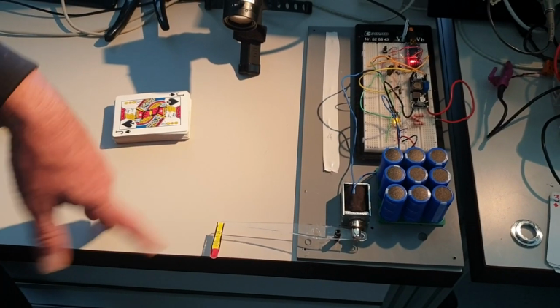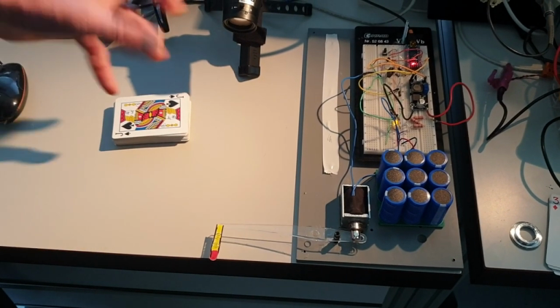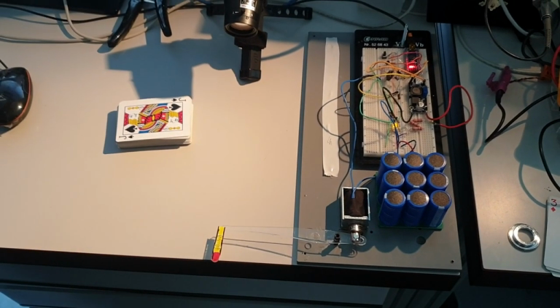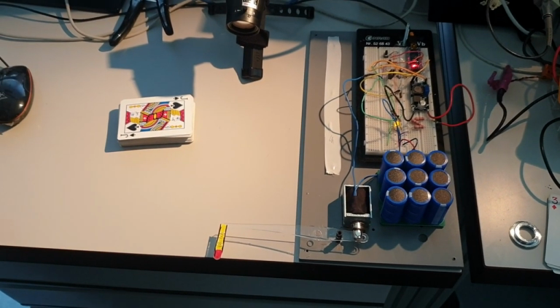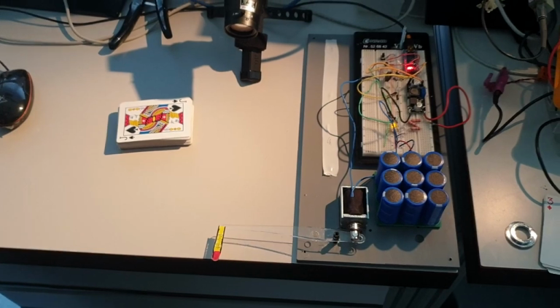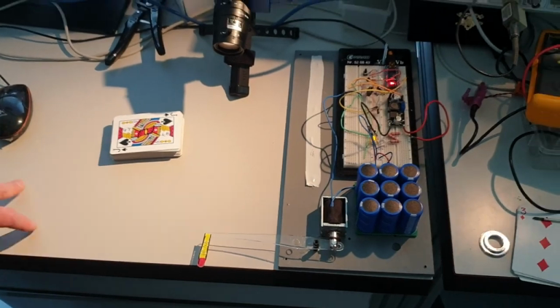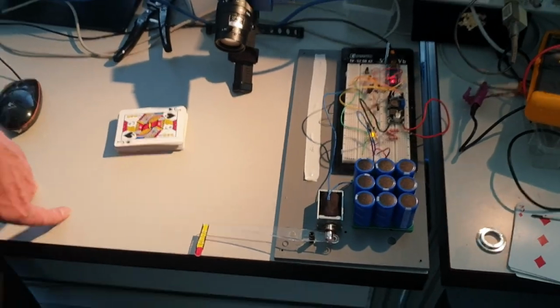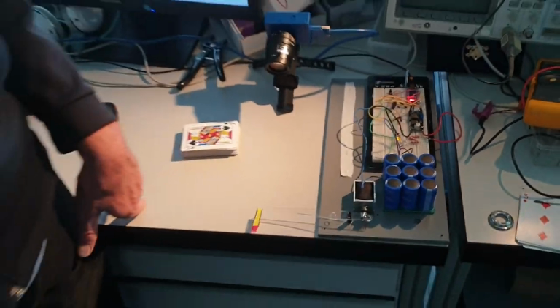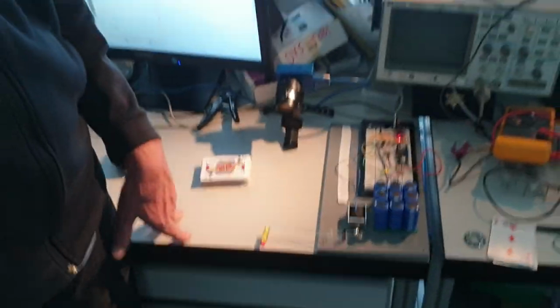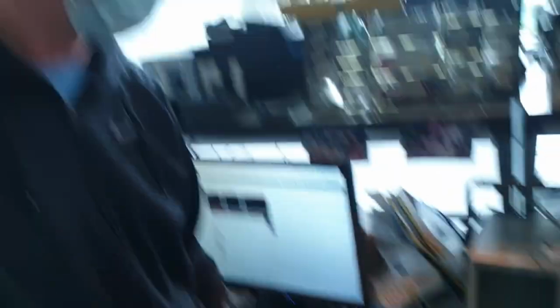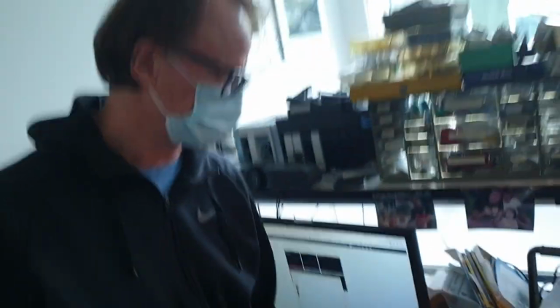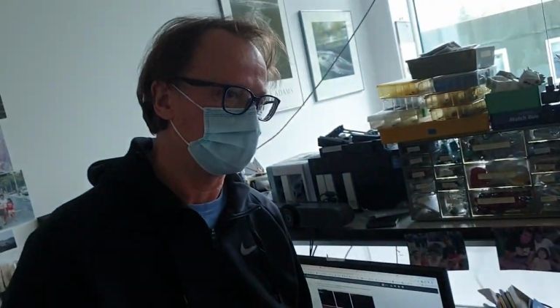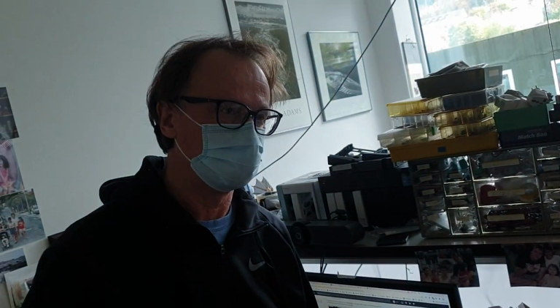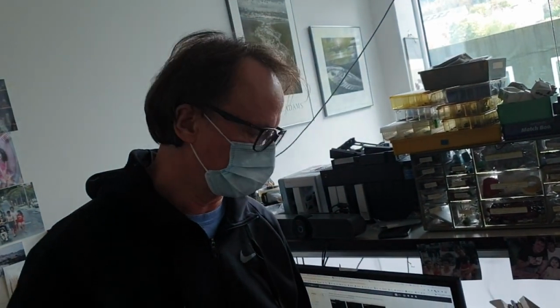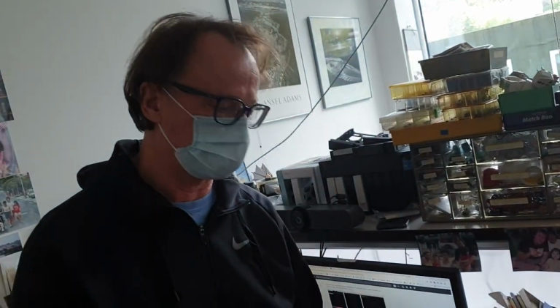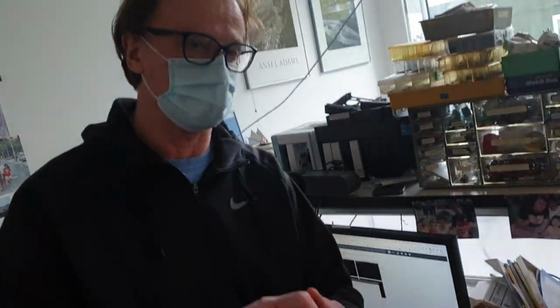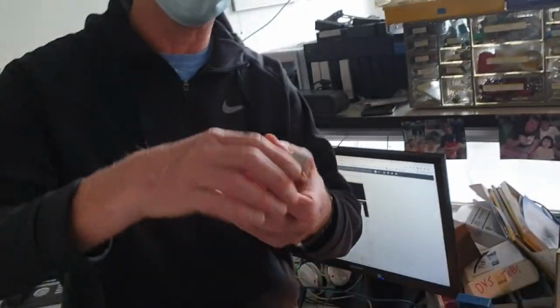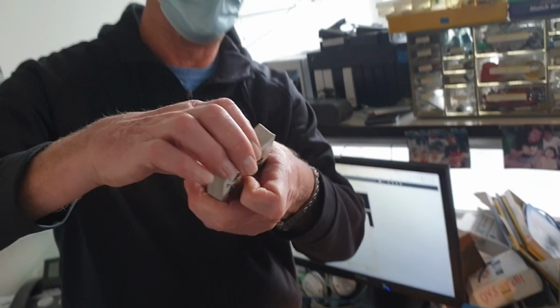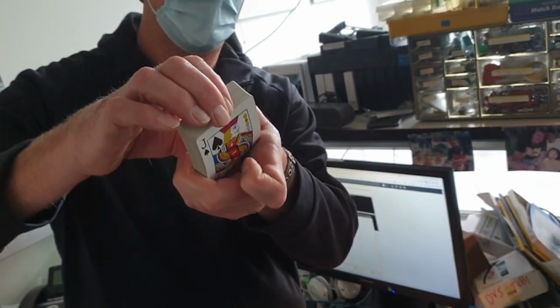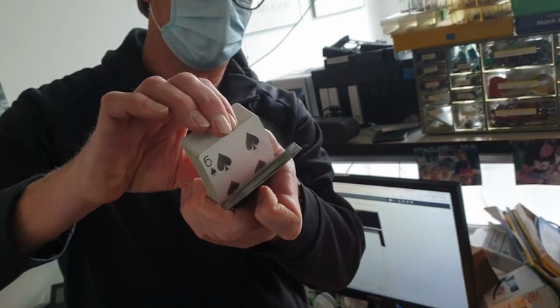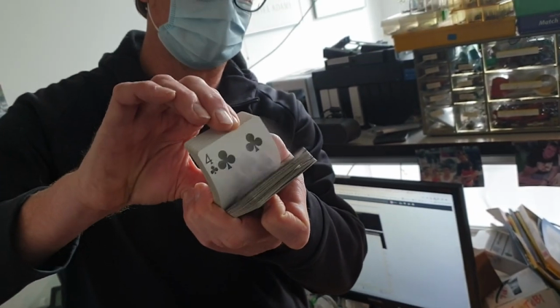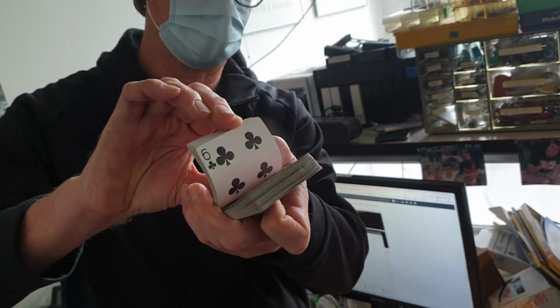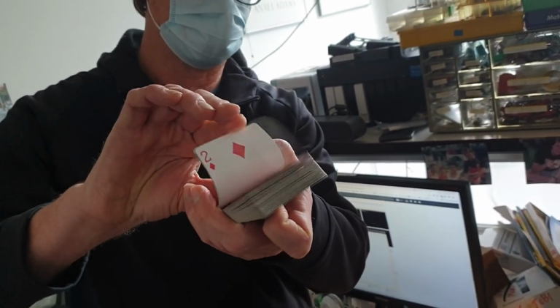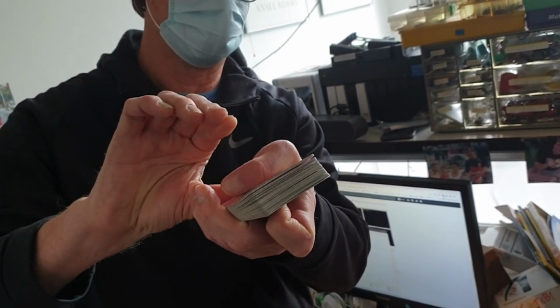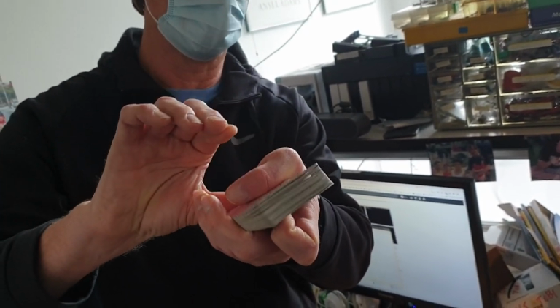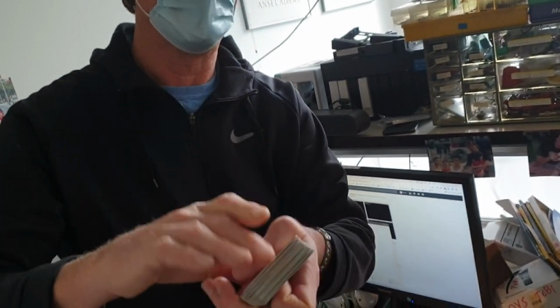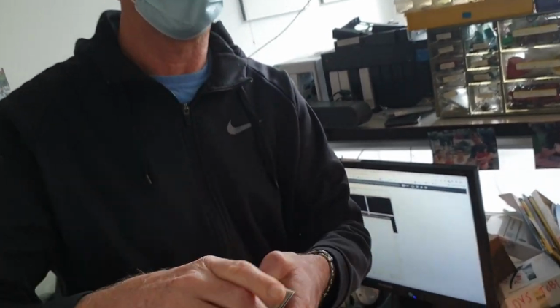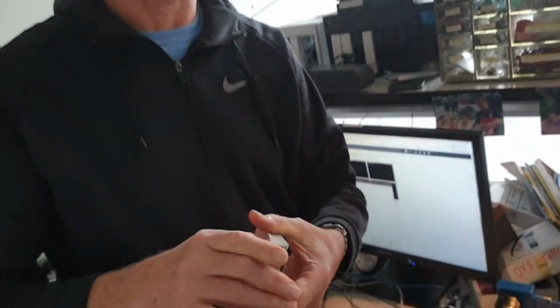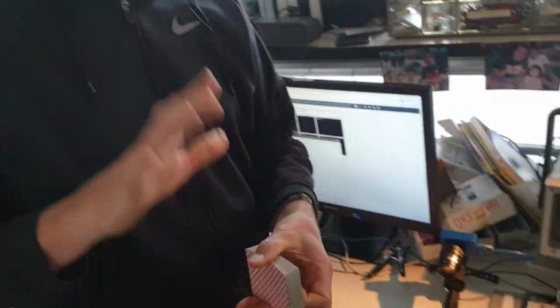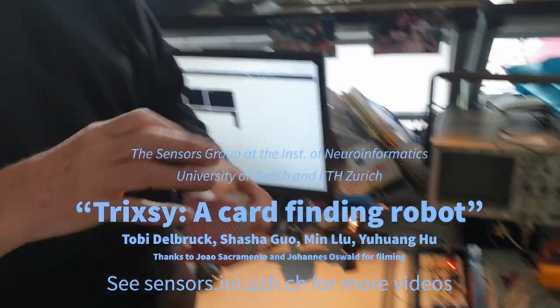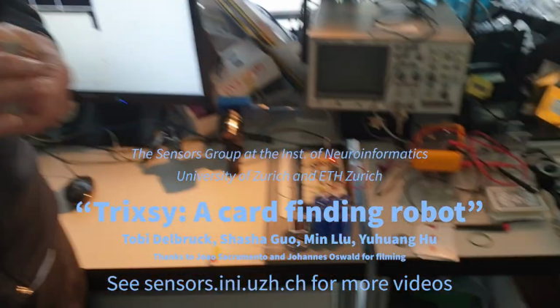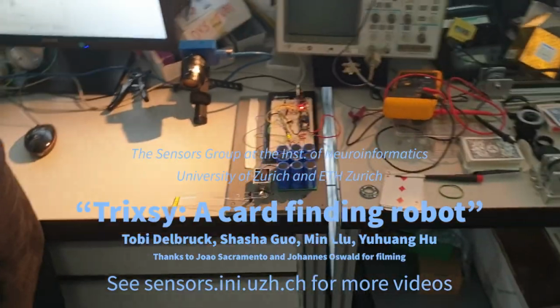So, in total, you have about 15 milliseconds of processing to get to the card, and the card is going by about a second — so you've got about 20 milliseconds of card.